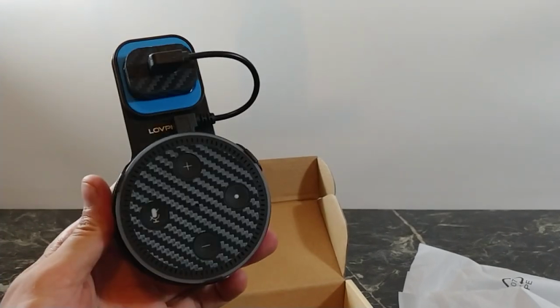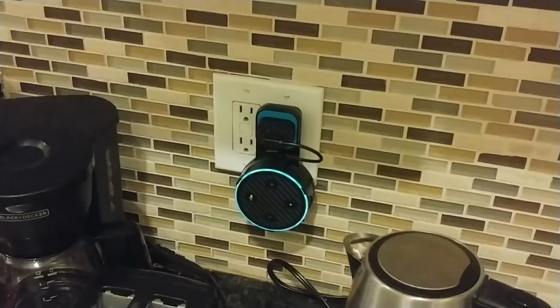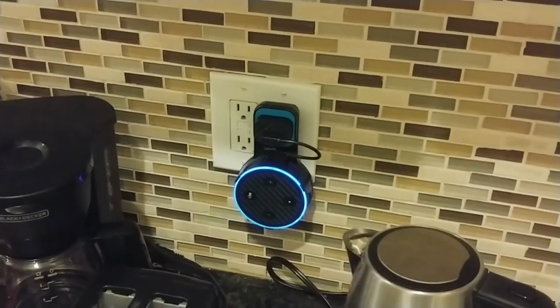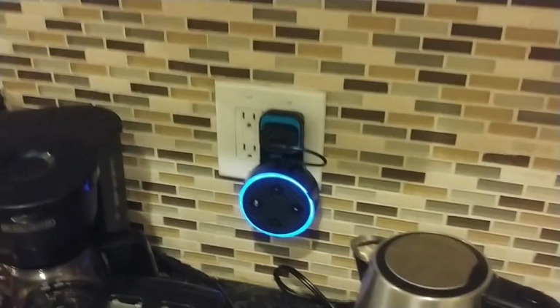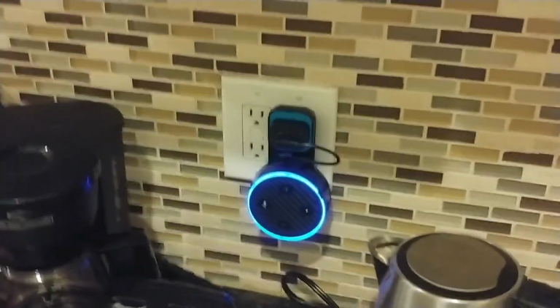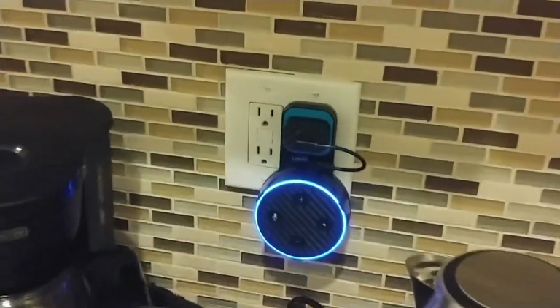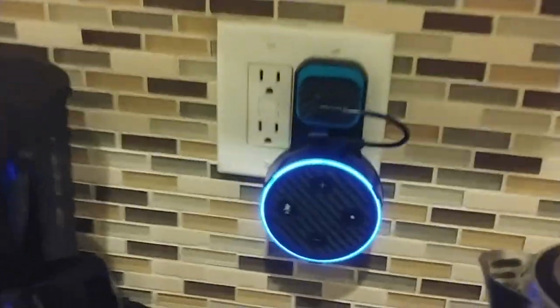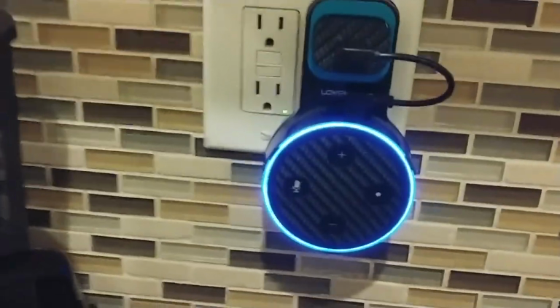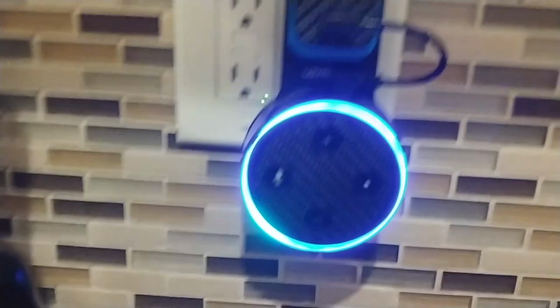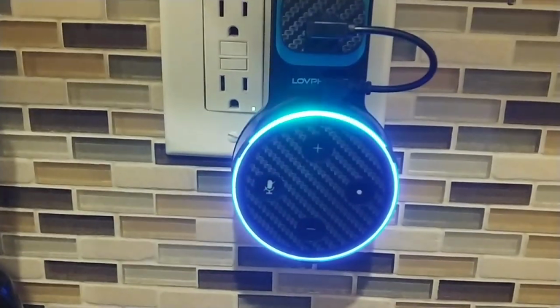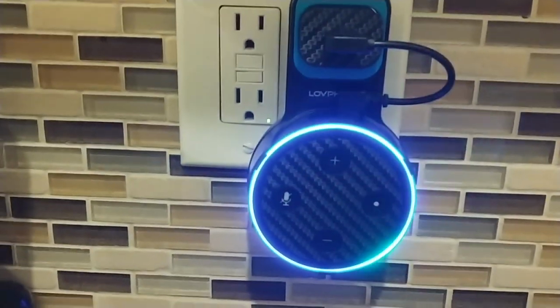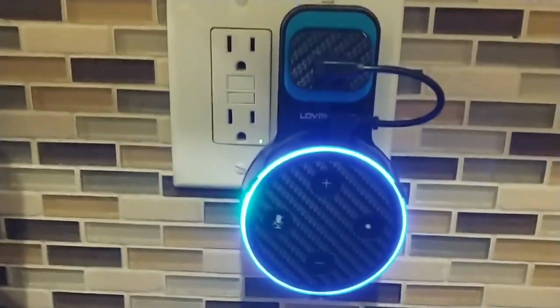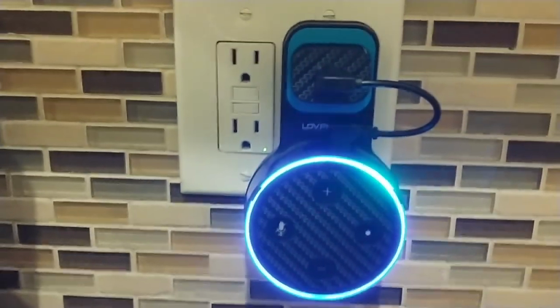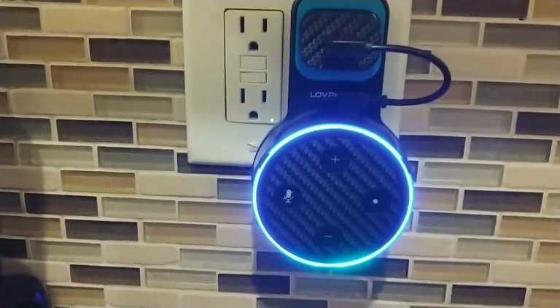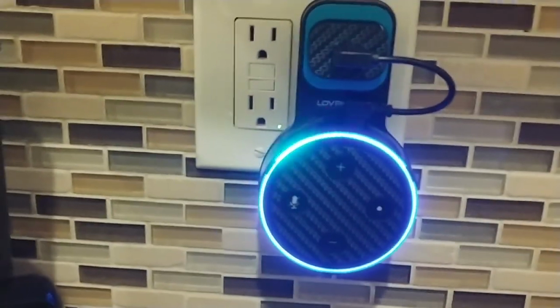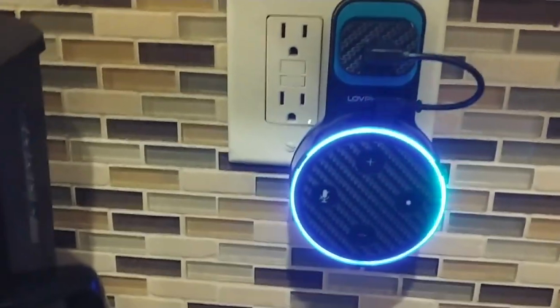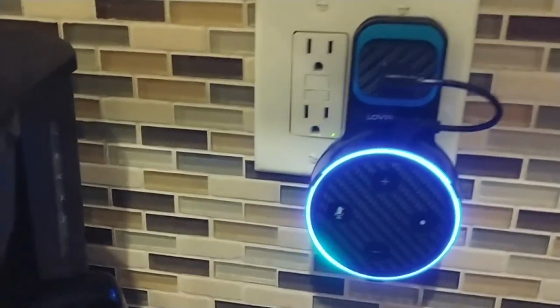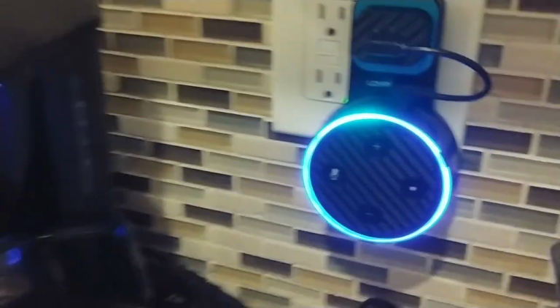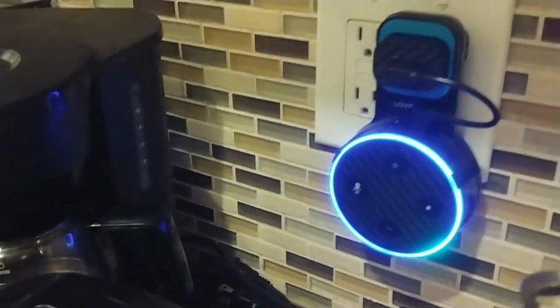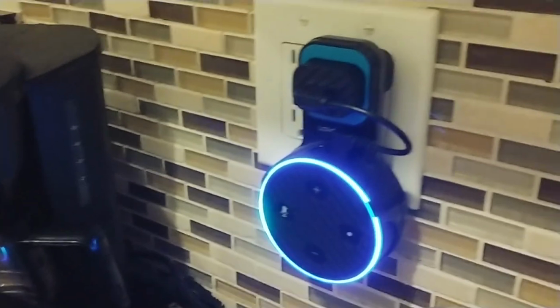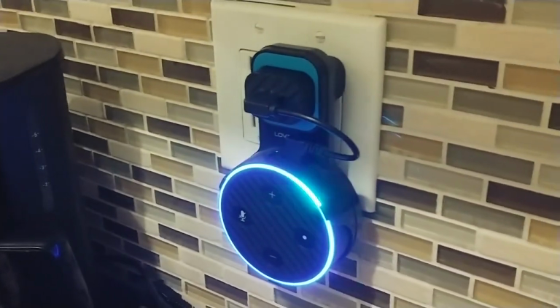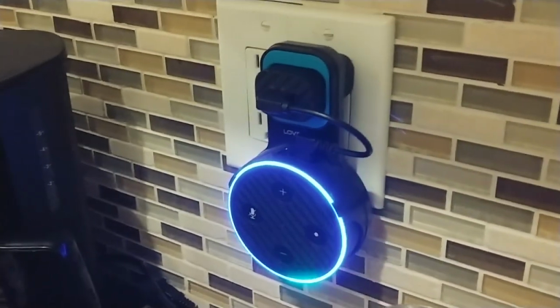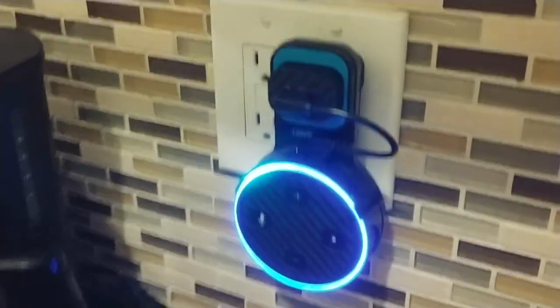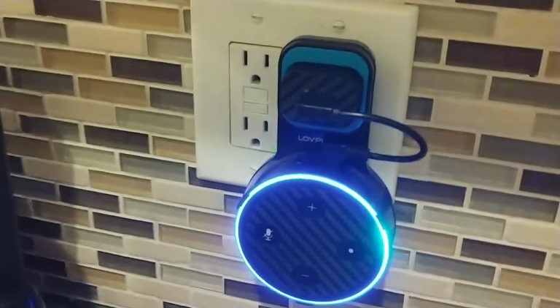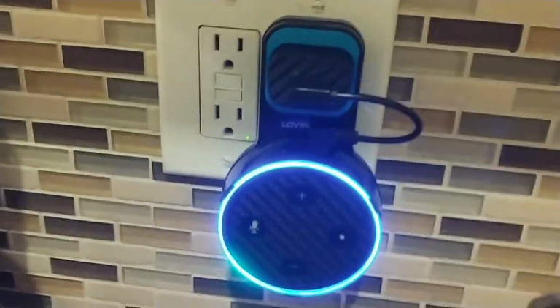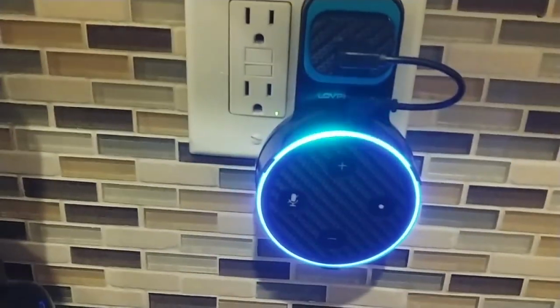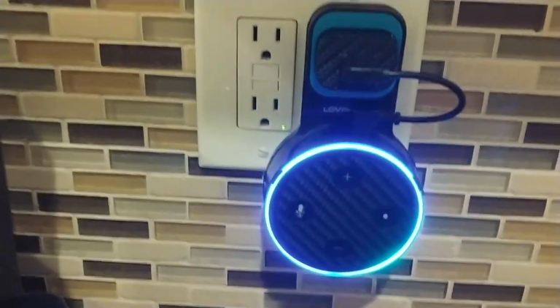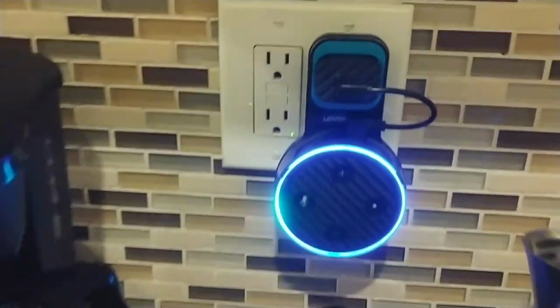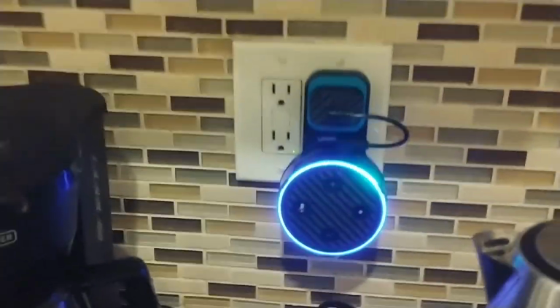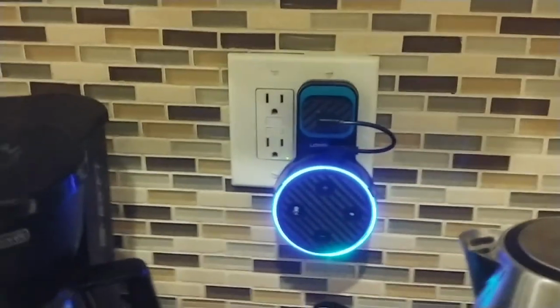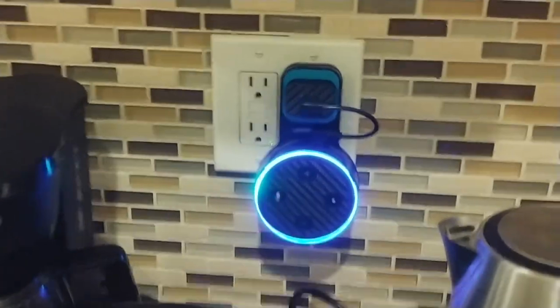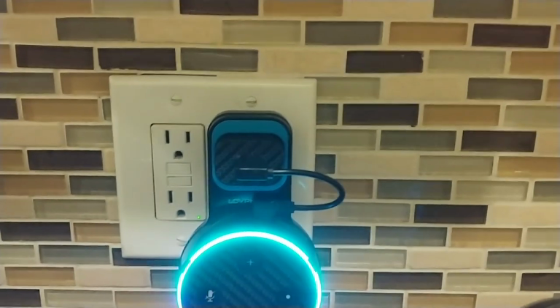It looks absolutely wonderful and definitely gets your Echo Dot out of the way. What I like about this one is nothing's interrupted — your Echo Dot gets just enough airflow and the speaker is not interrupted at all, it's not muffled, and it just looks great.